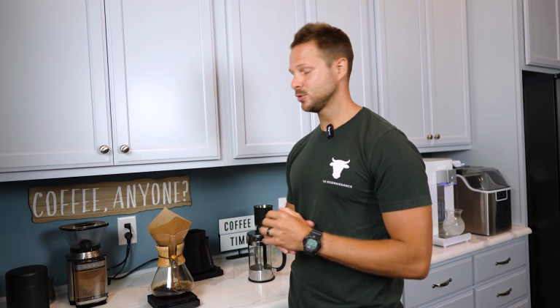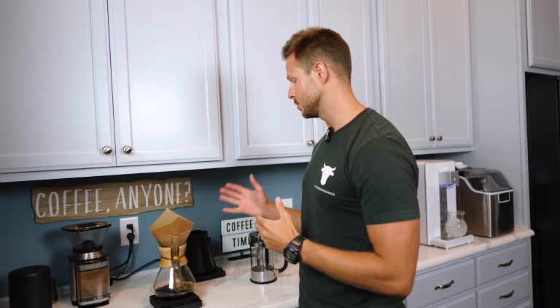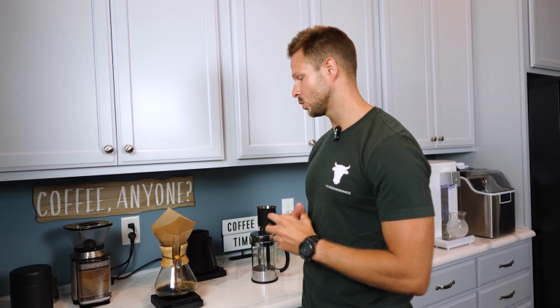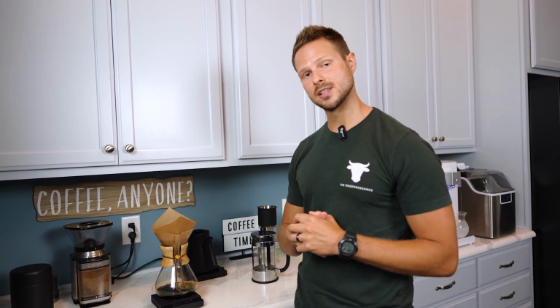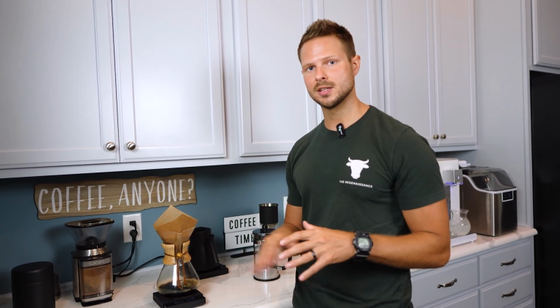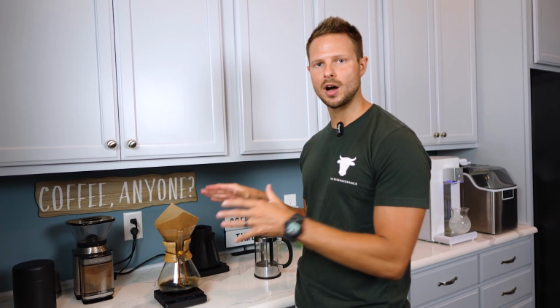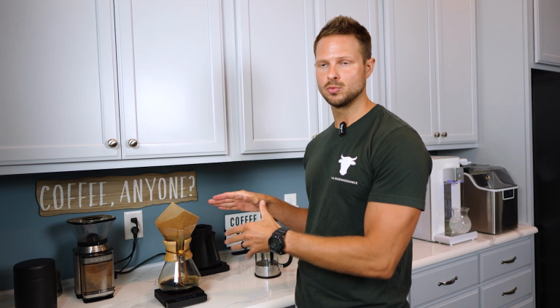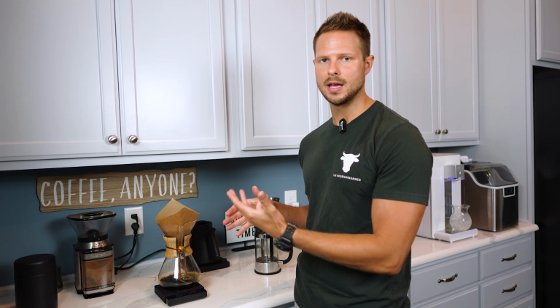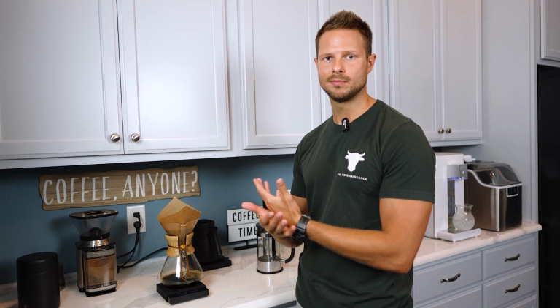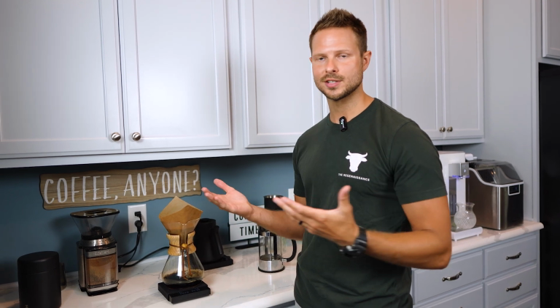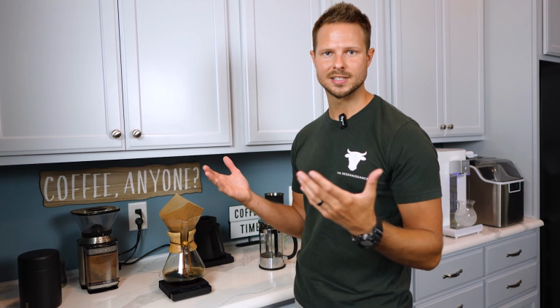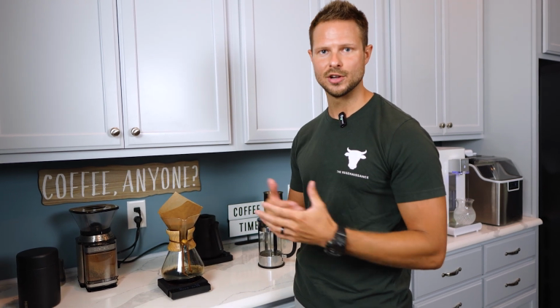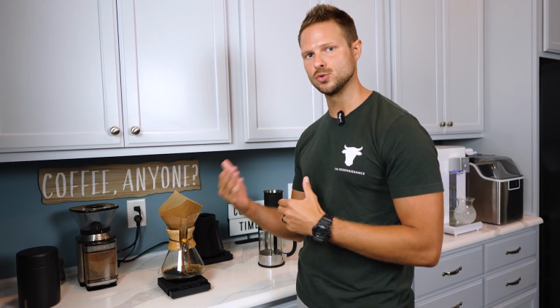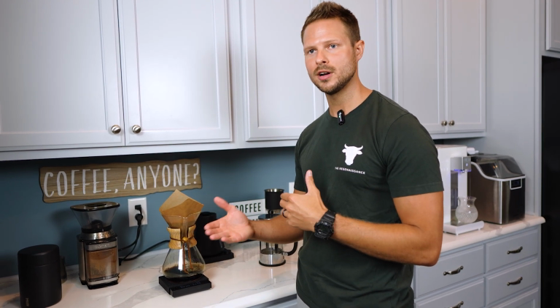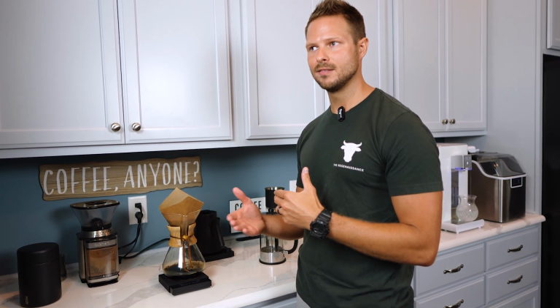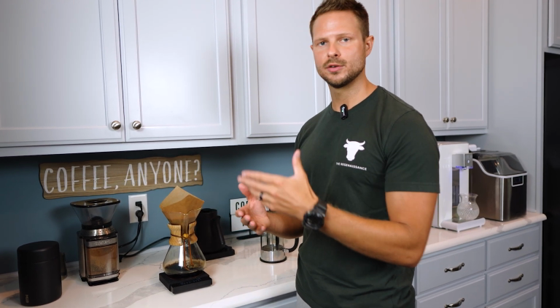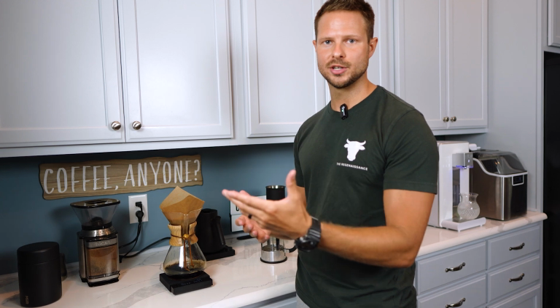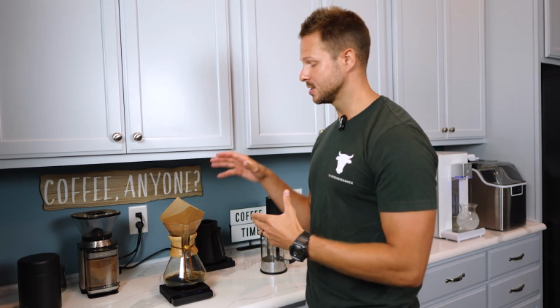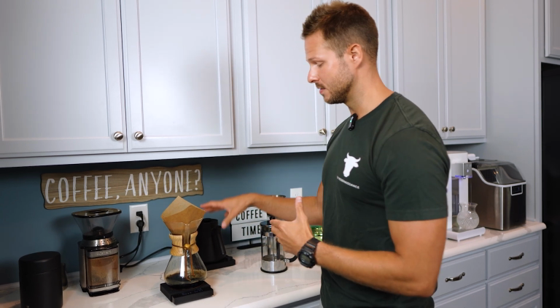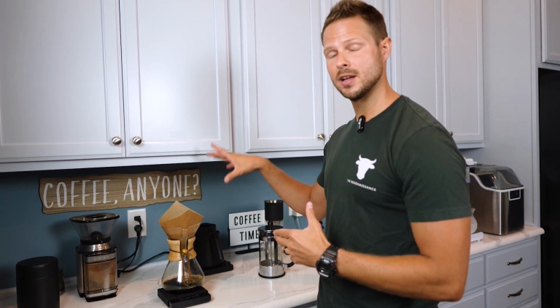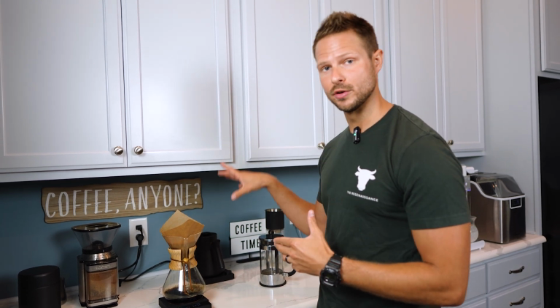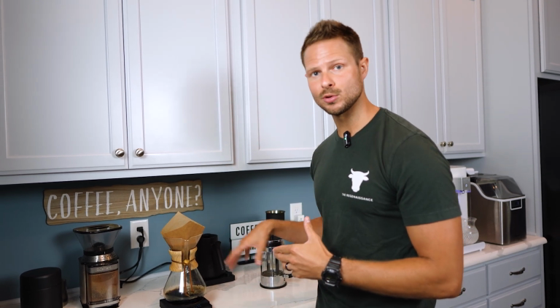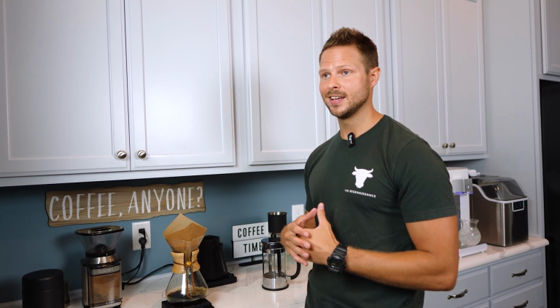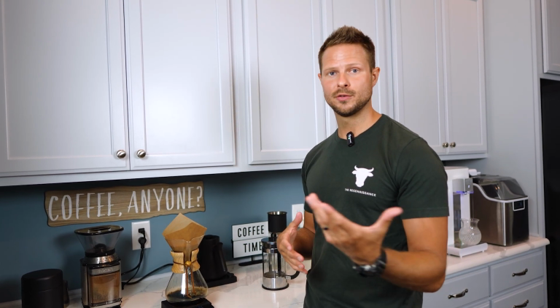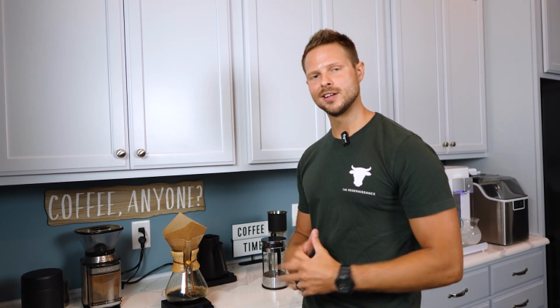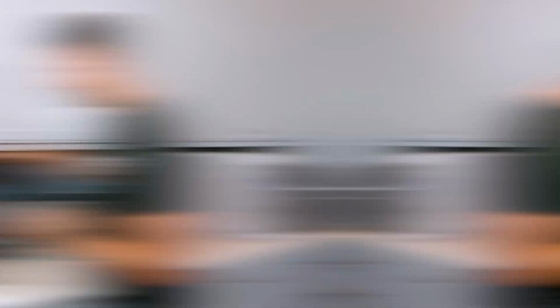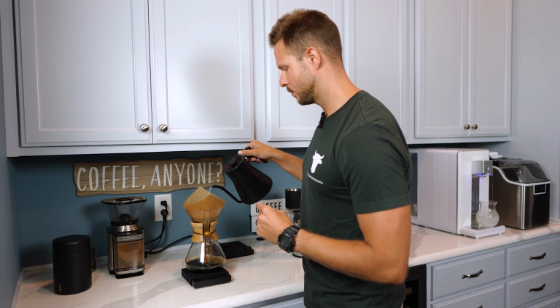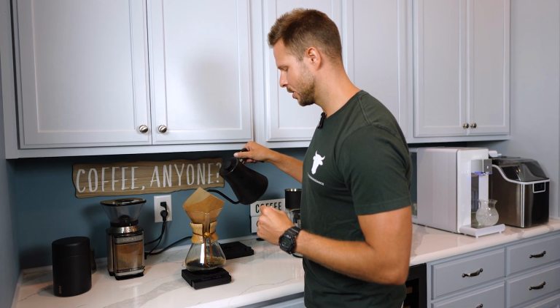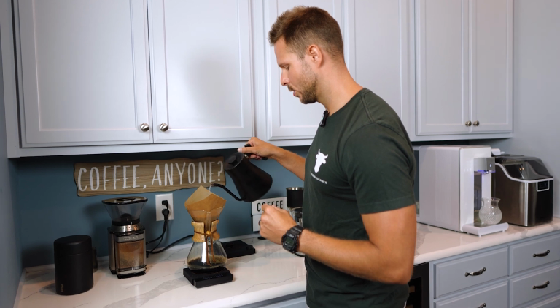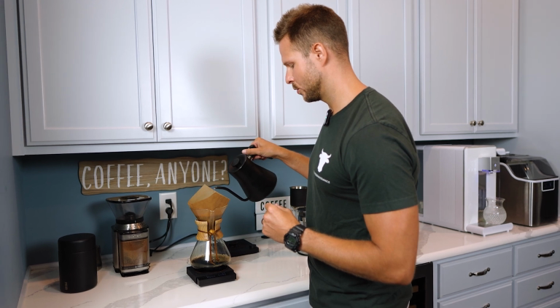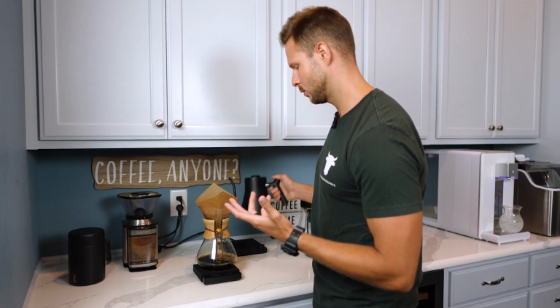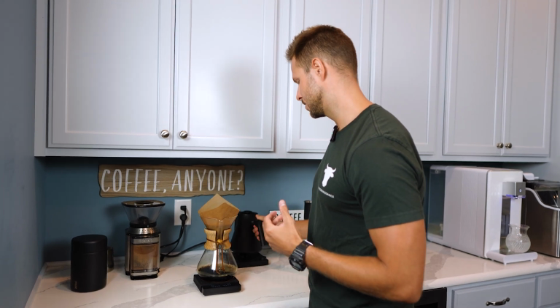We're just really trying to use the highest quality things that we can, because this is how coffee has really been made for as long as coffee has existed — you just use water and materials from nature. This is better for the environment, more reusable, and healthier for your body. So as we're finishing our pour, we're reaching 452 grams — it doesn't need to be perfect.